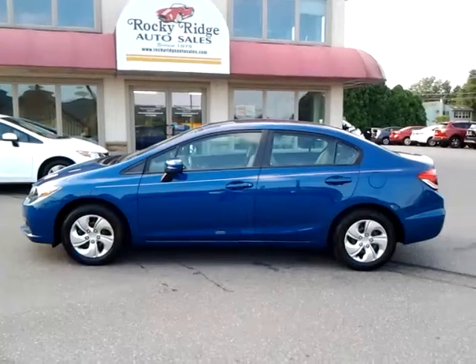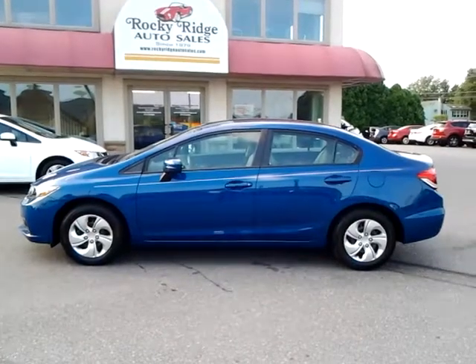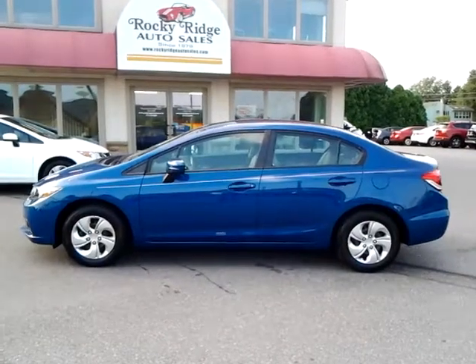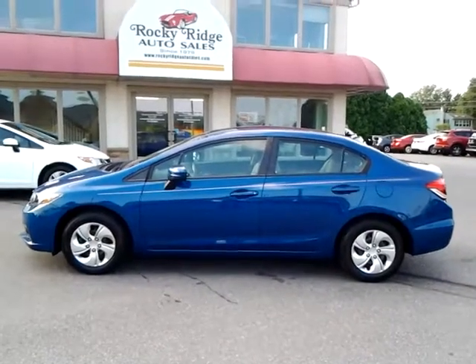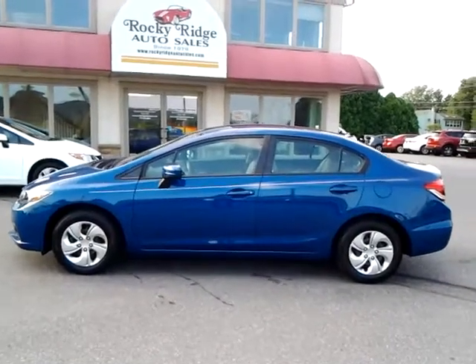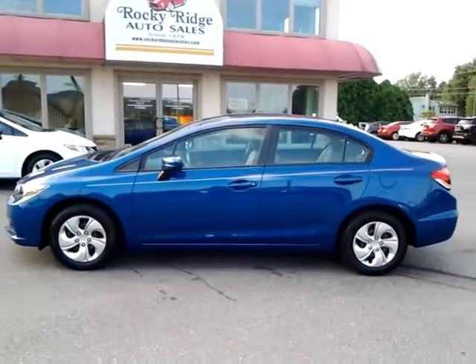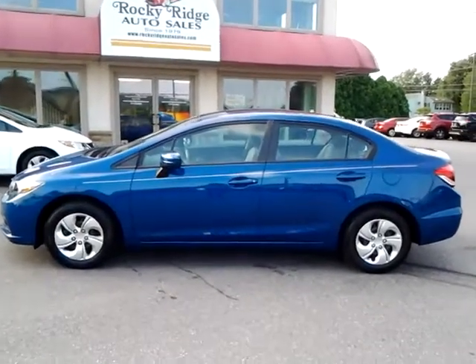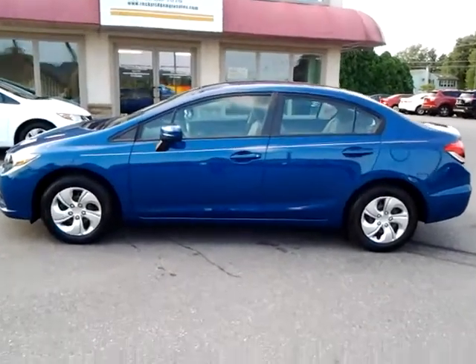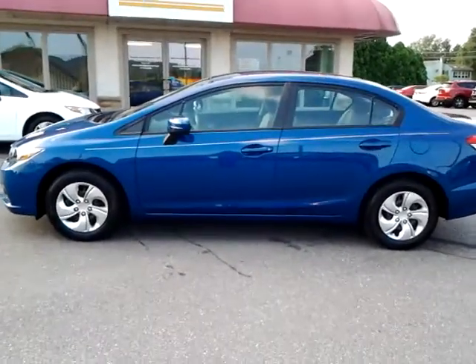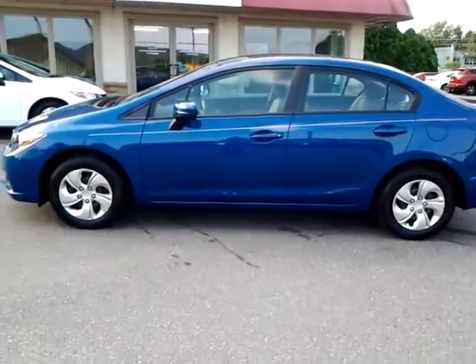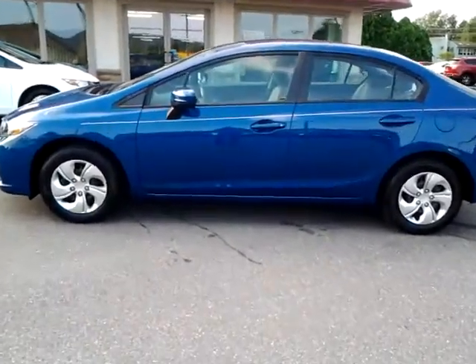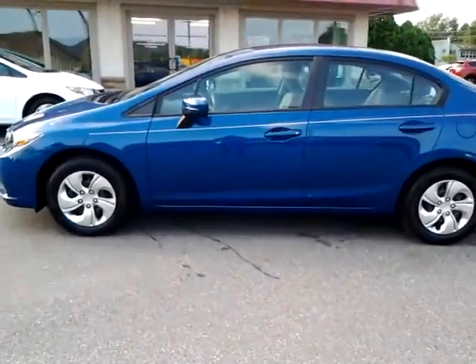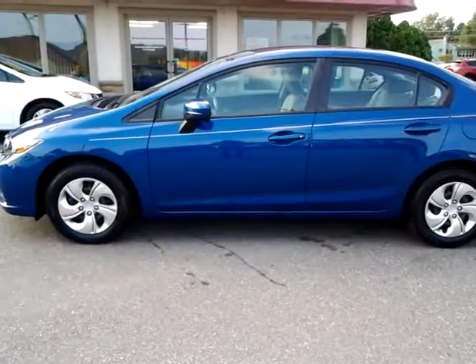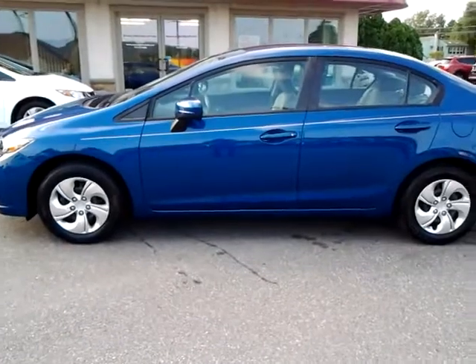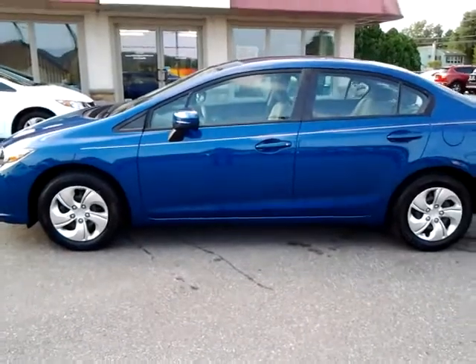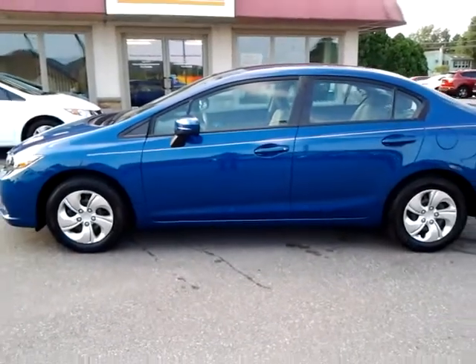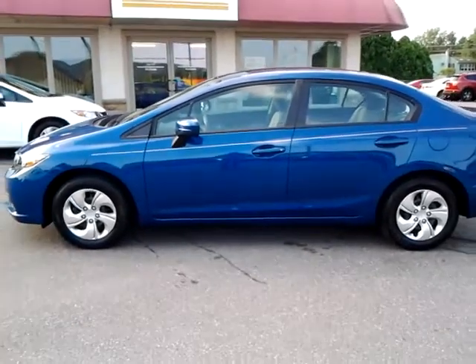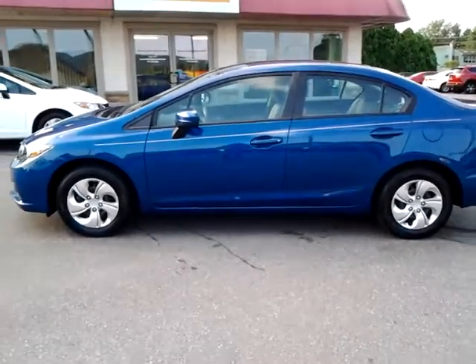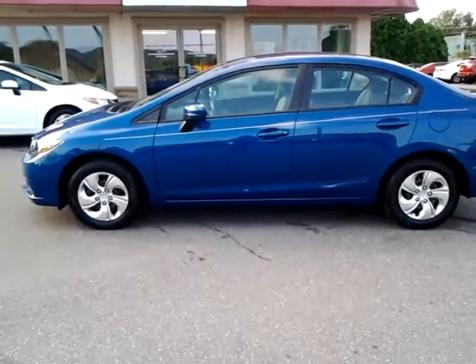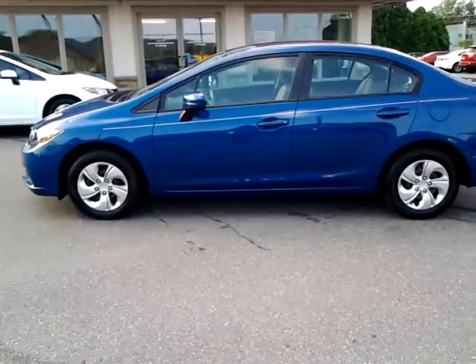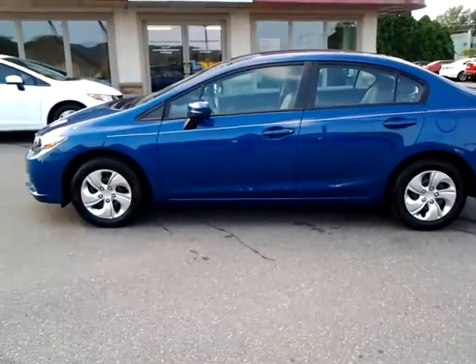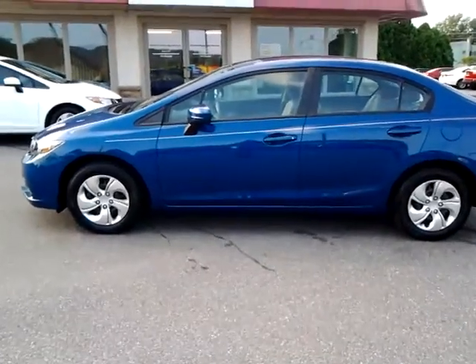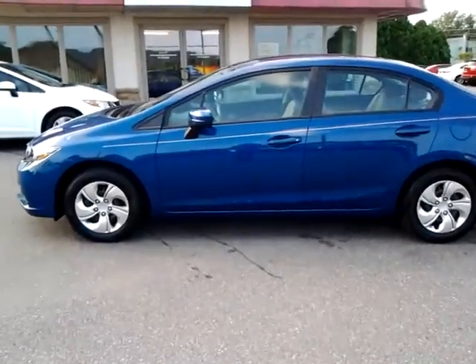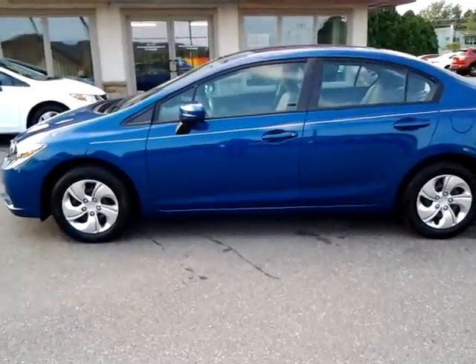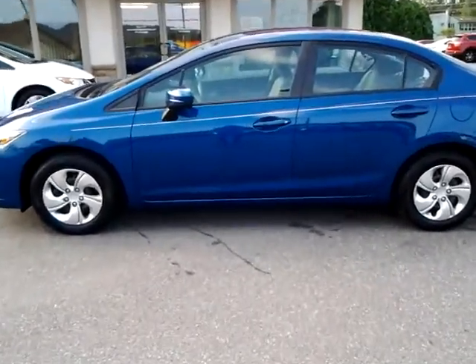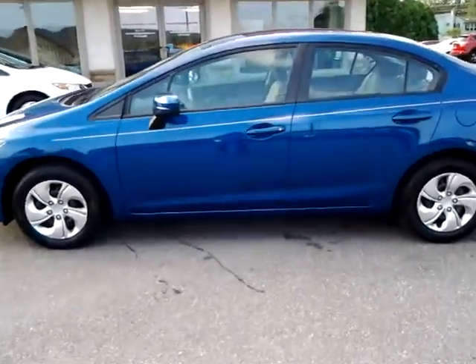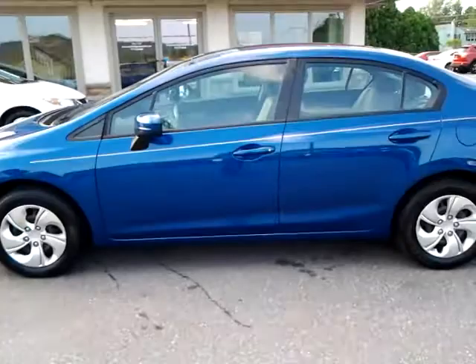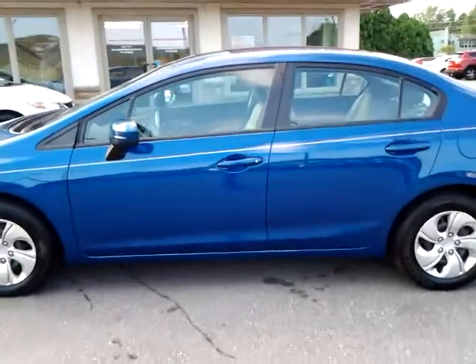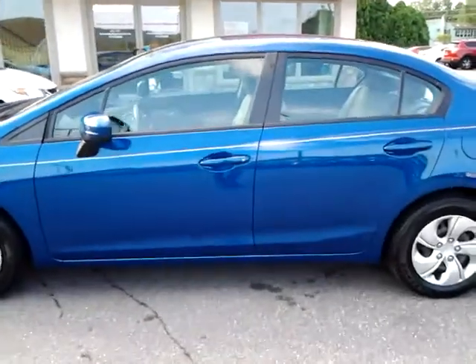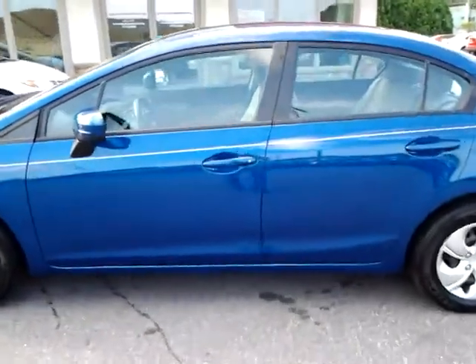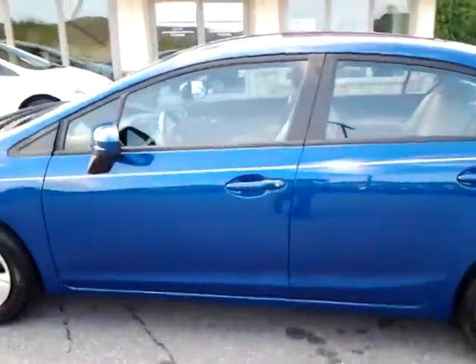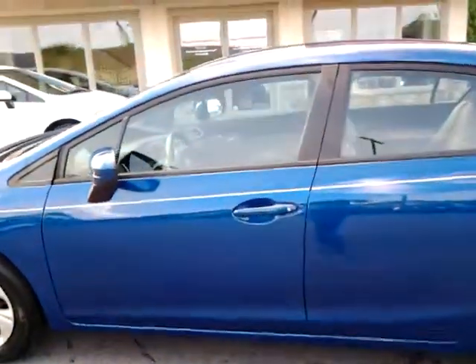Hey guys, thanks for checking in today at Rocky Ridge Auto. Today we're showing you our 2015 Honda Civic in Dymo Blue. It's a beauty, folks.